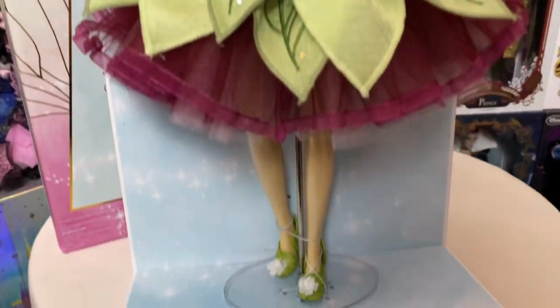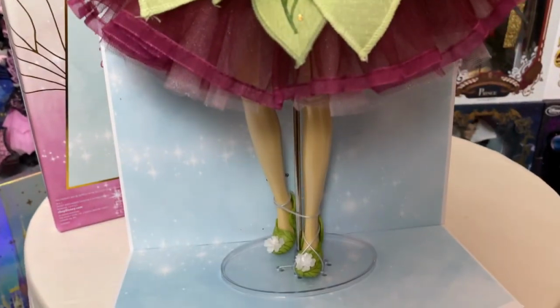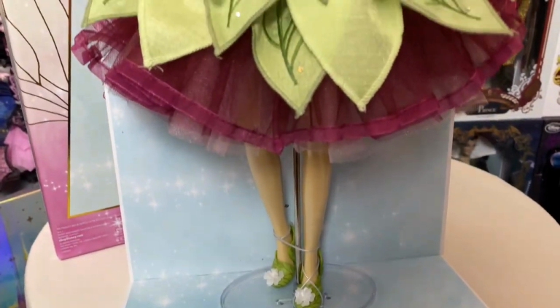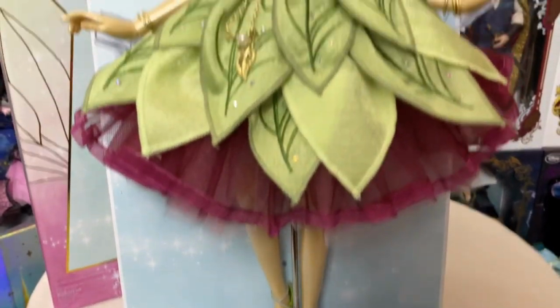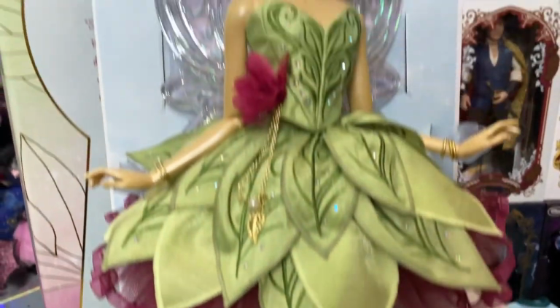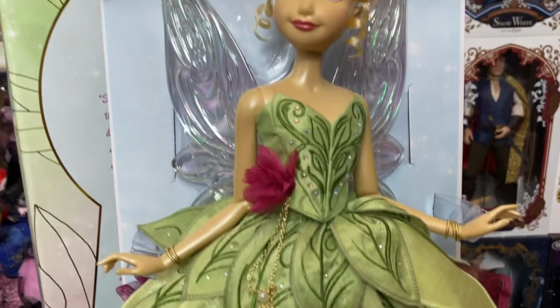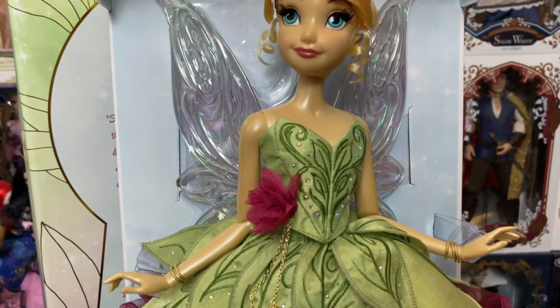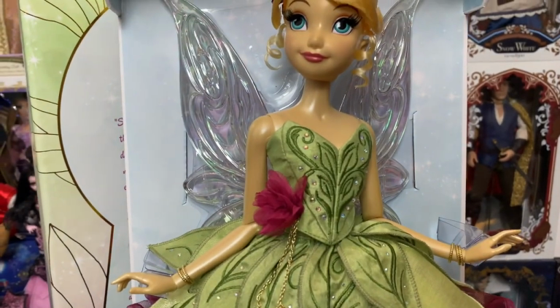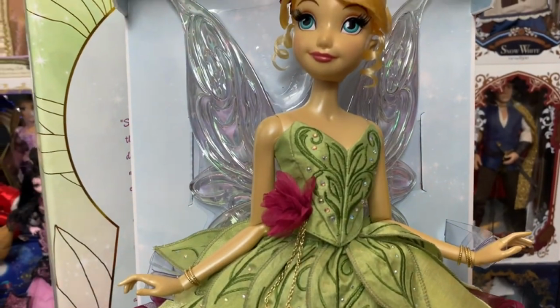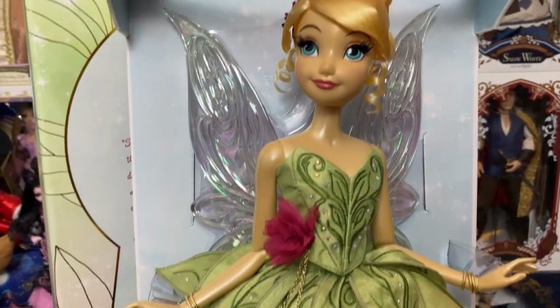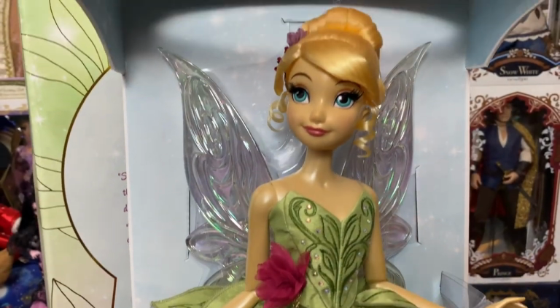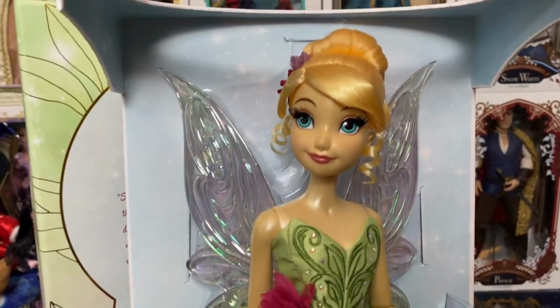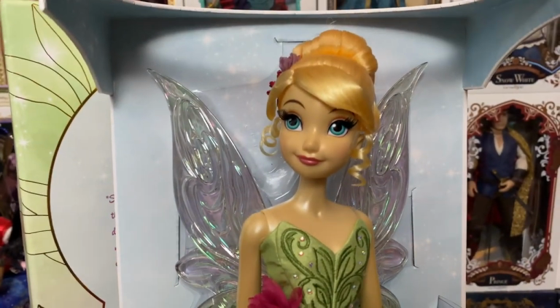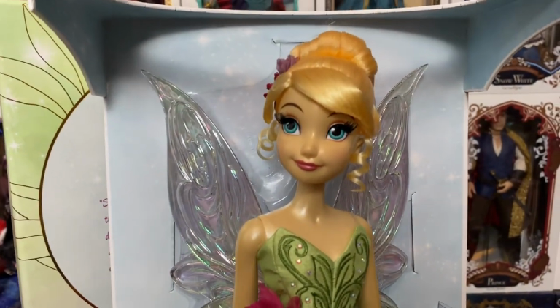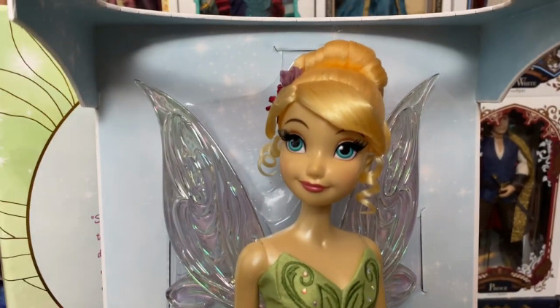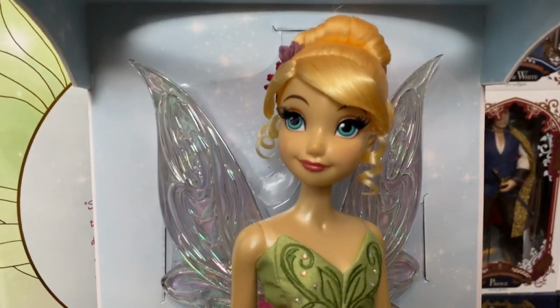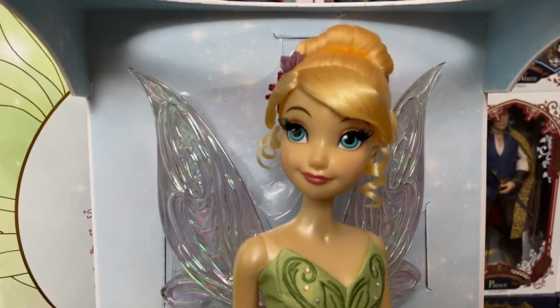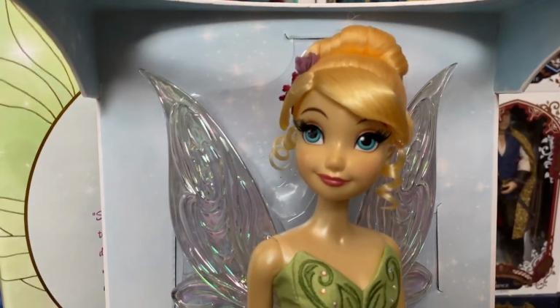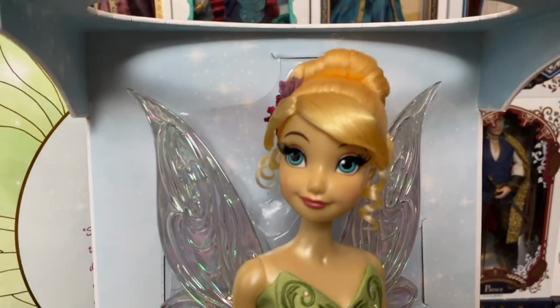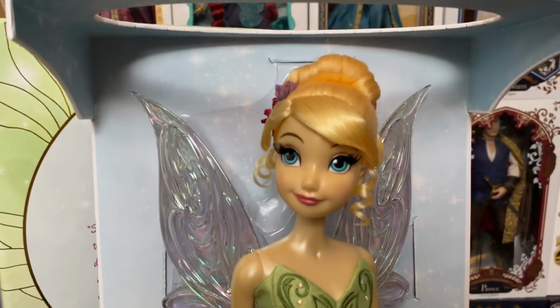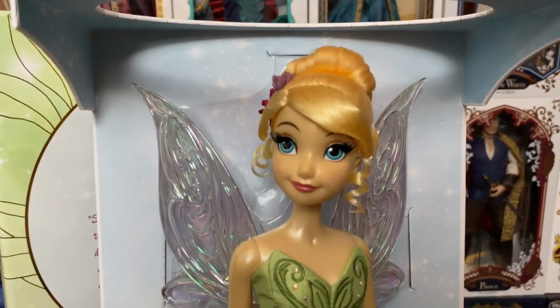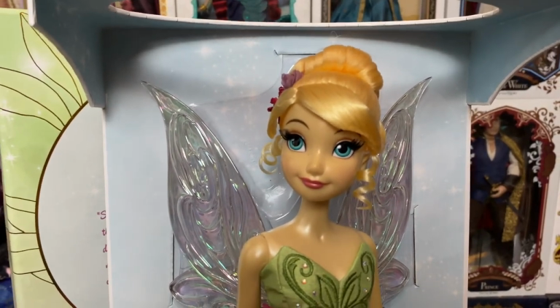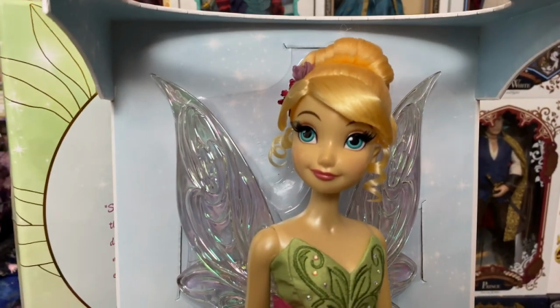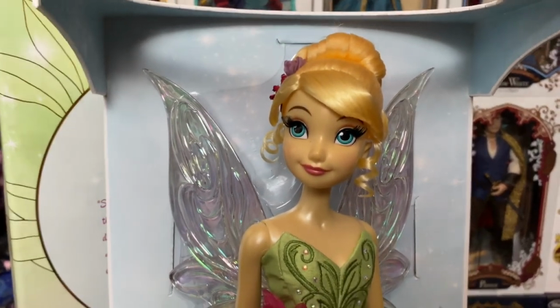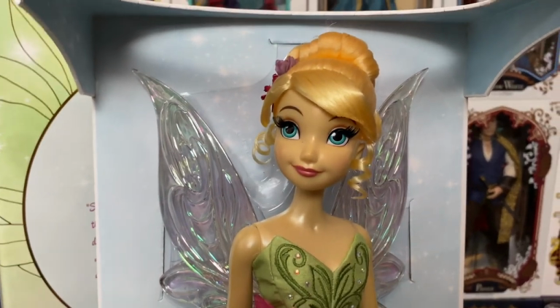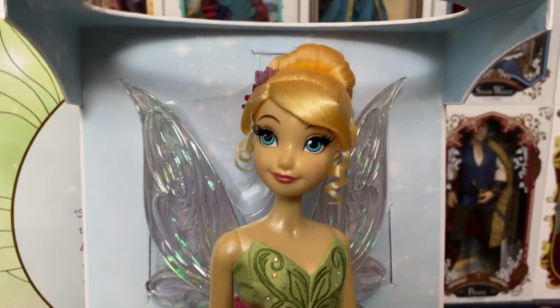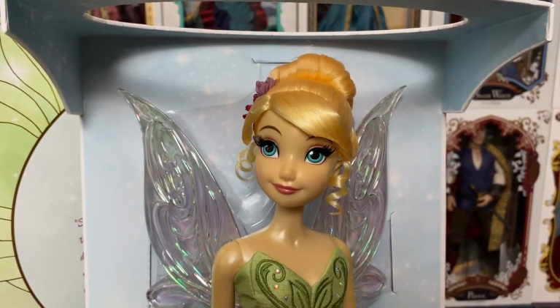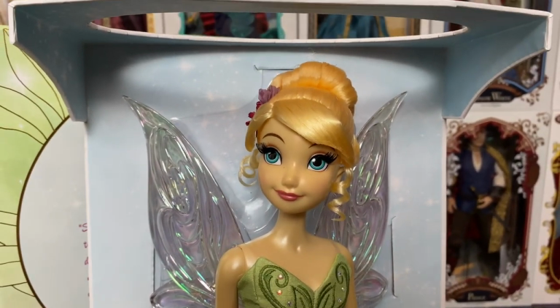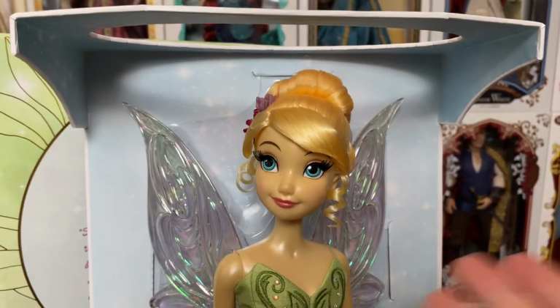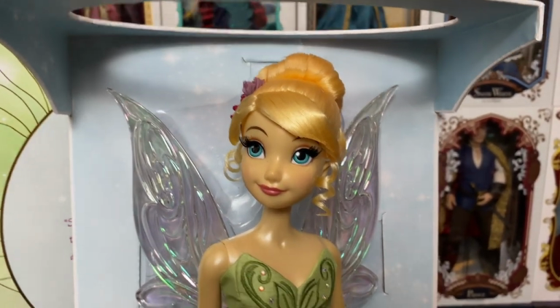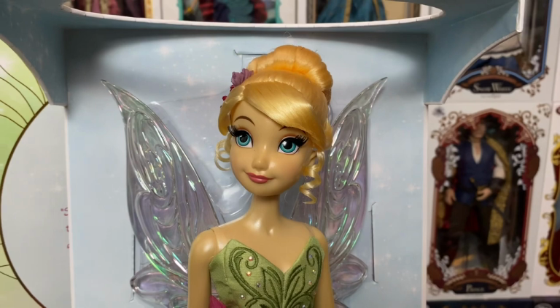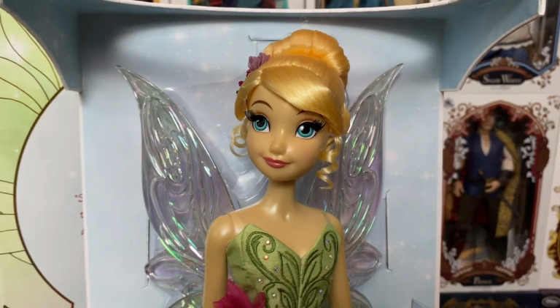Of course, Peter Pan's anniversary is this year — I believe it's 70 years. It just doesn't seem possible. It was out long before I was born, but golly goodness, time is flying. But at least we got this gorgeous Tinkerbell doll from it.